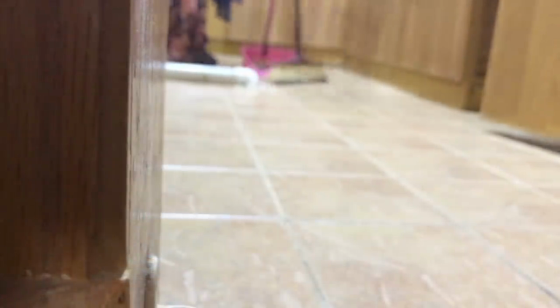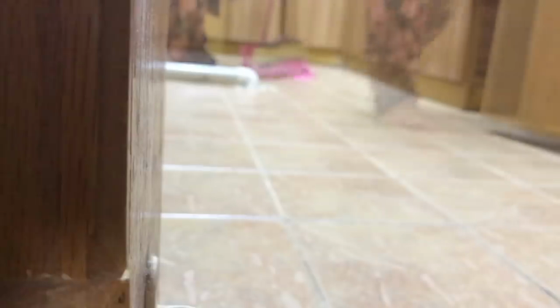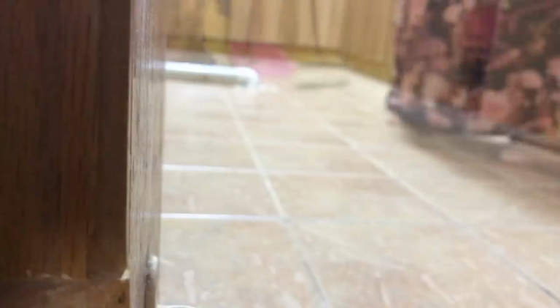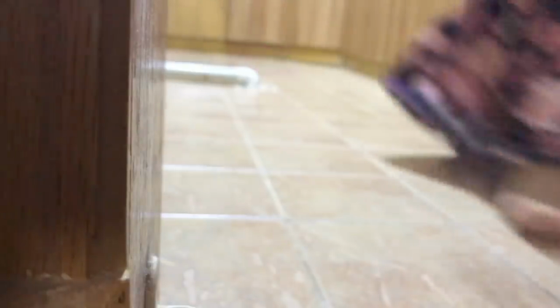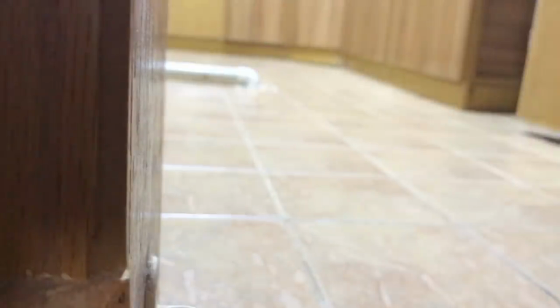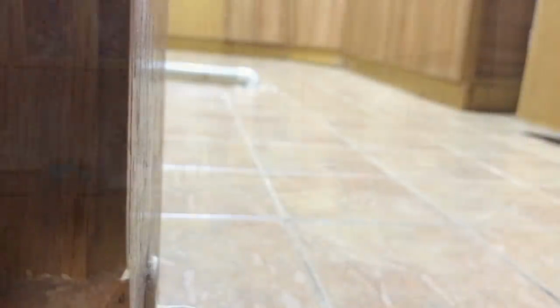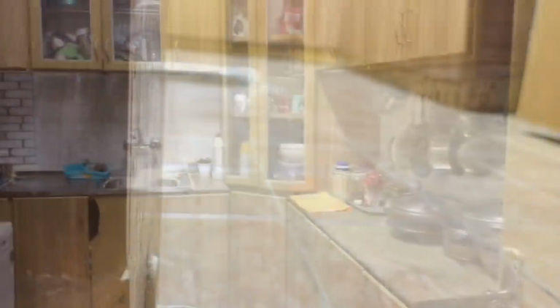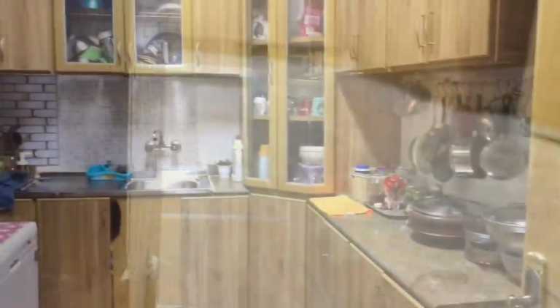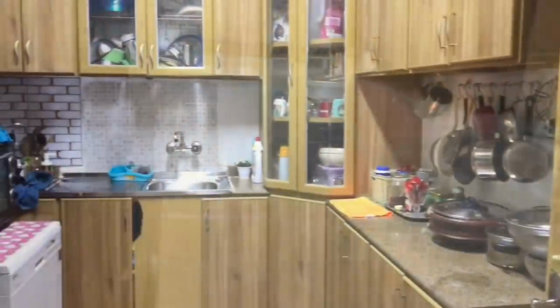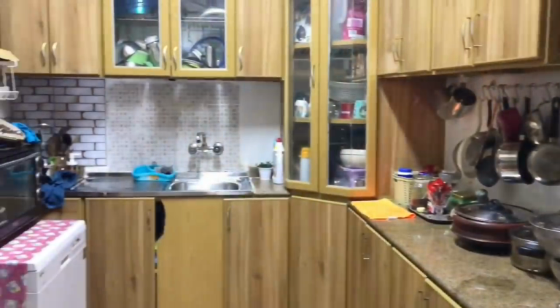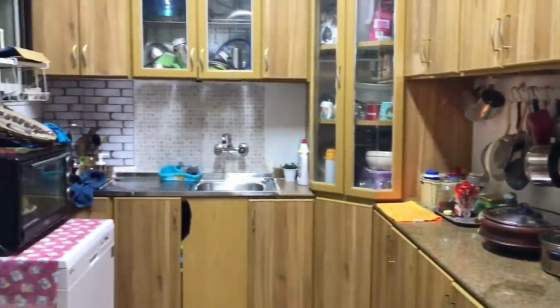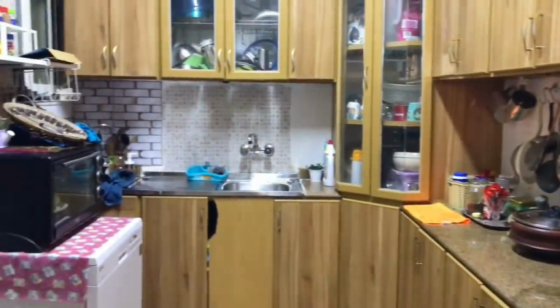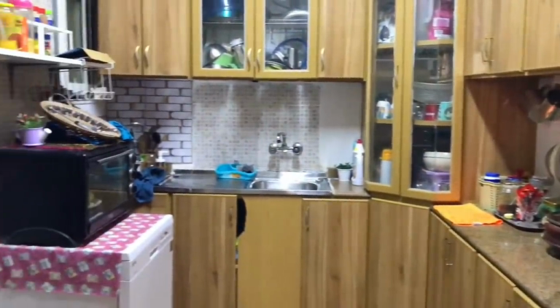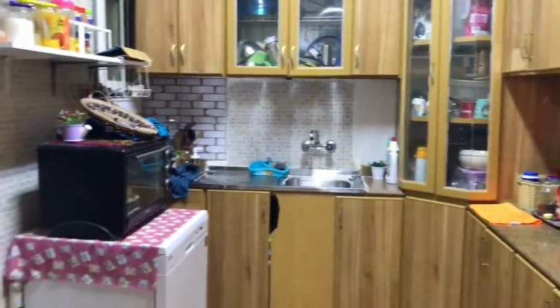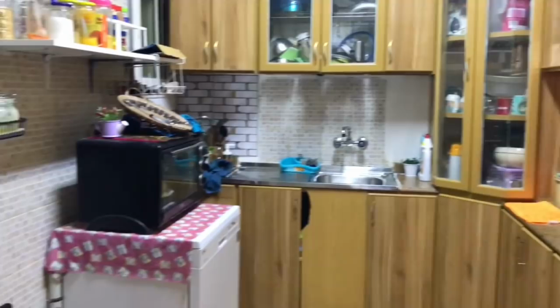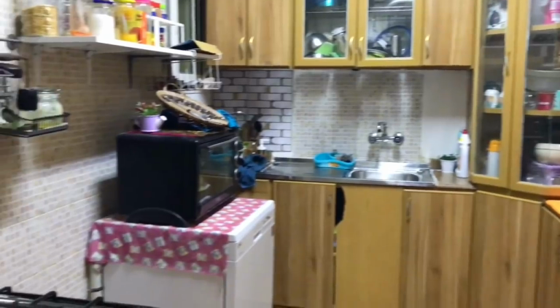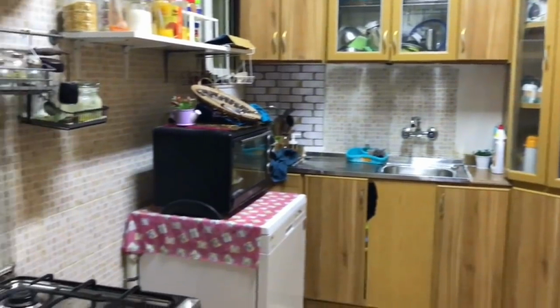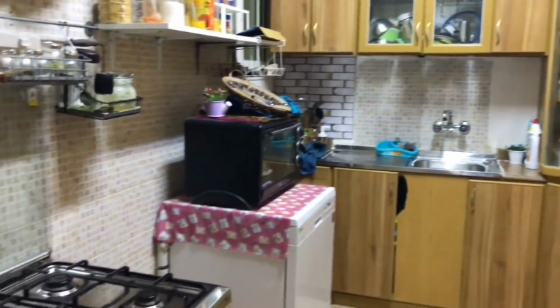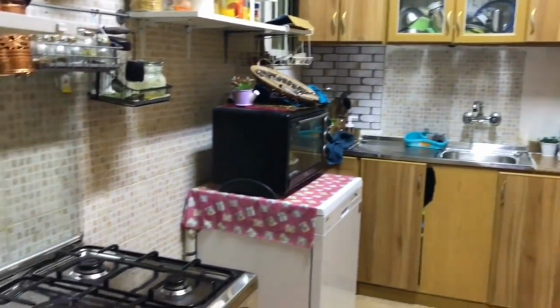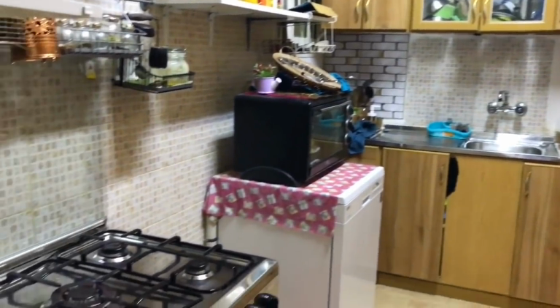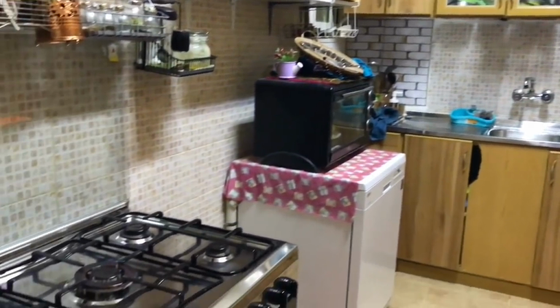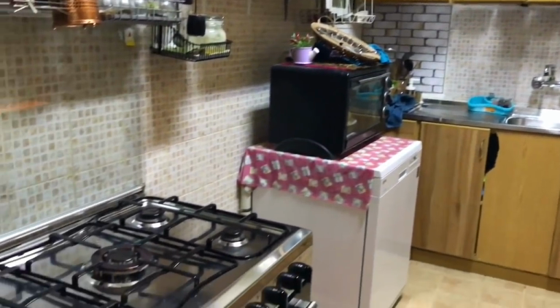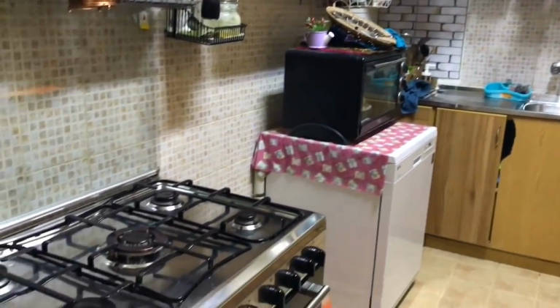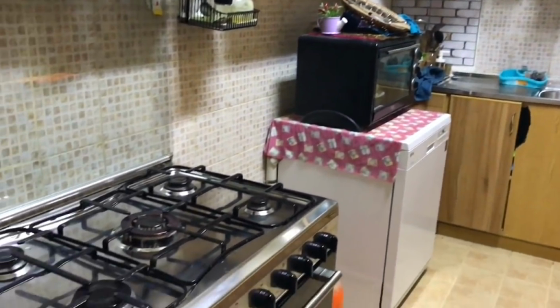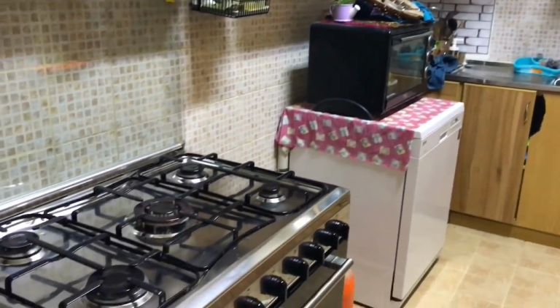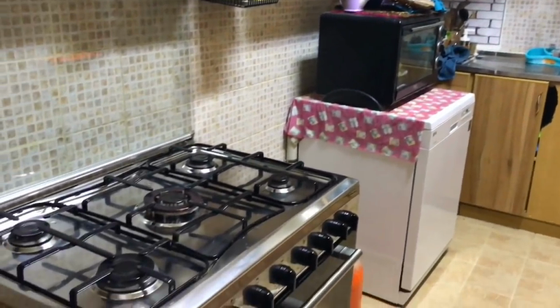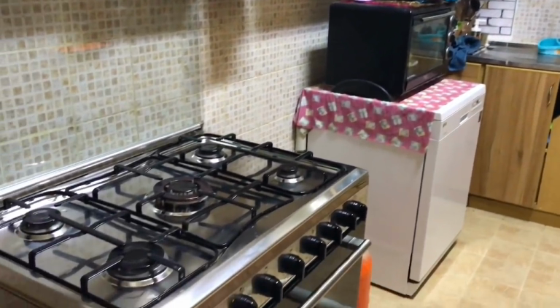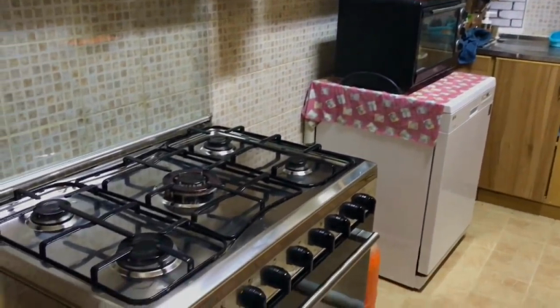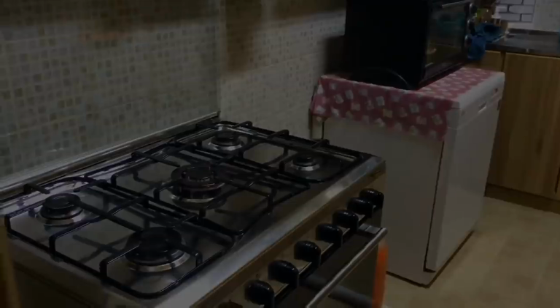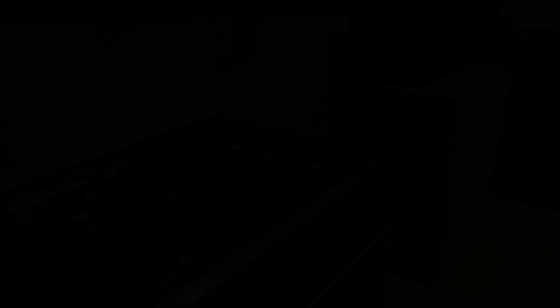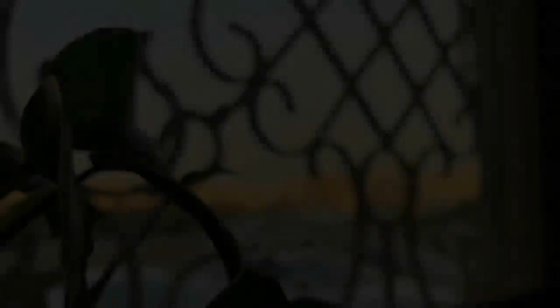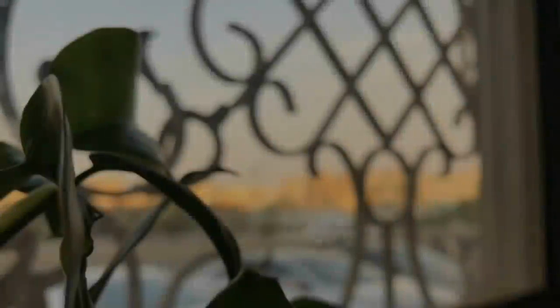Nothing is more satisfying for me than a clean kitchen. My mother used to keep telling me a house is clean when the kitchen and the toilets are shining. I guess that's true because these are the two places that get dirty very fast.